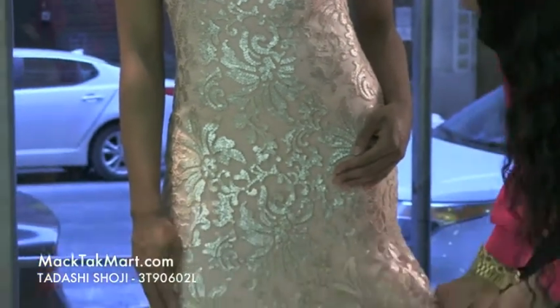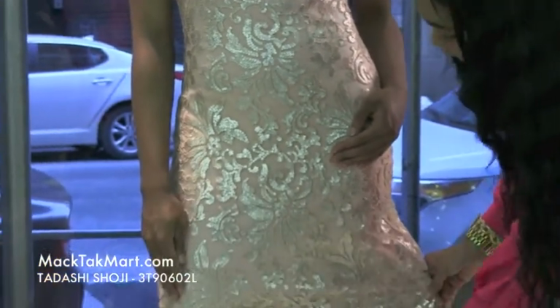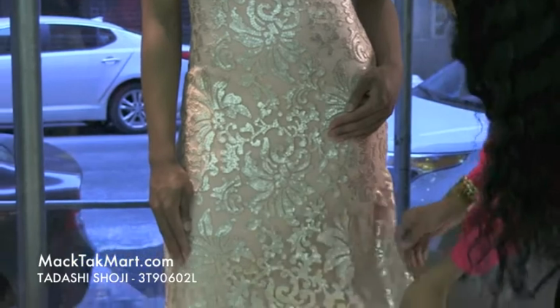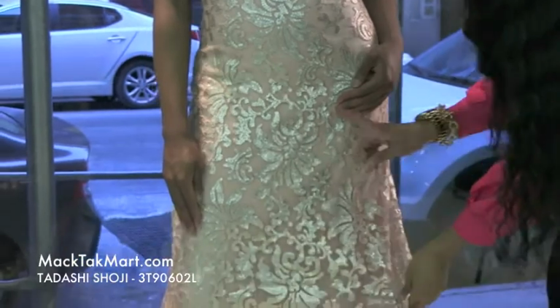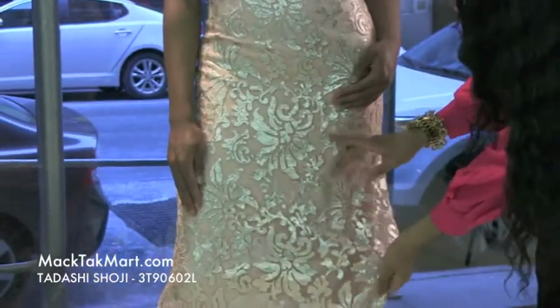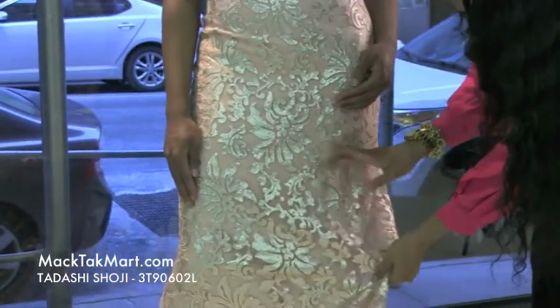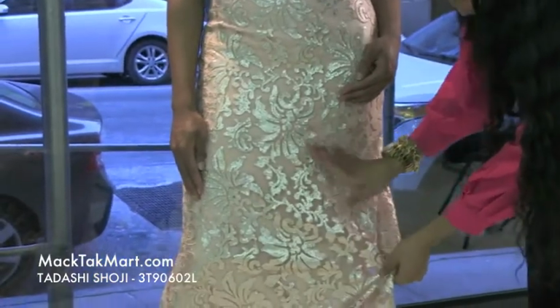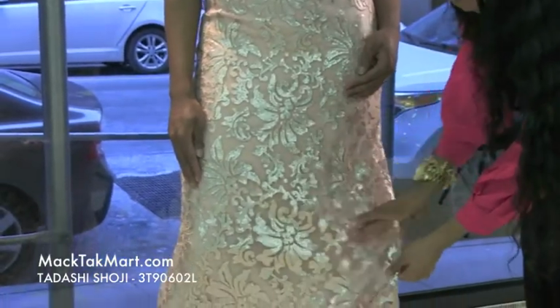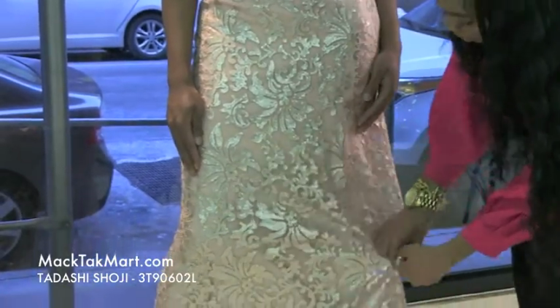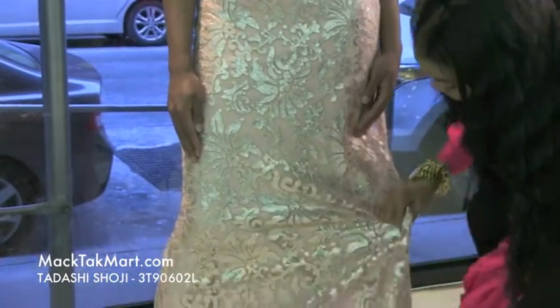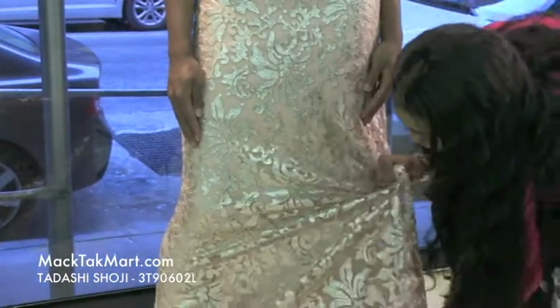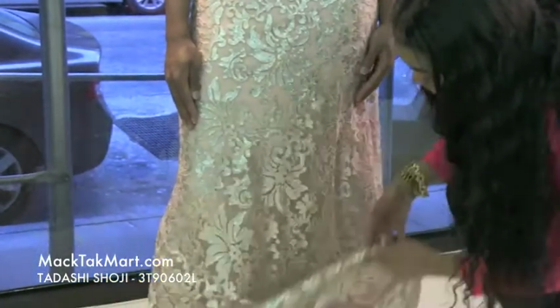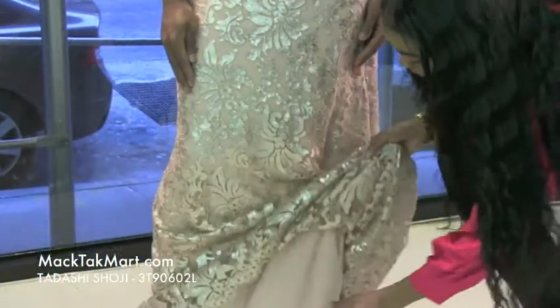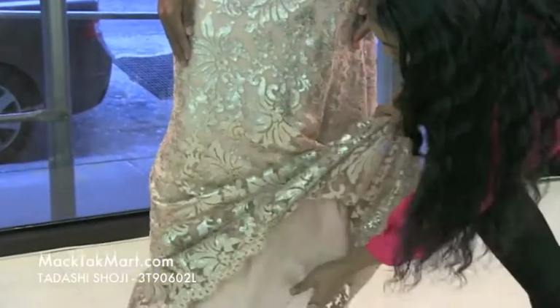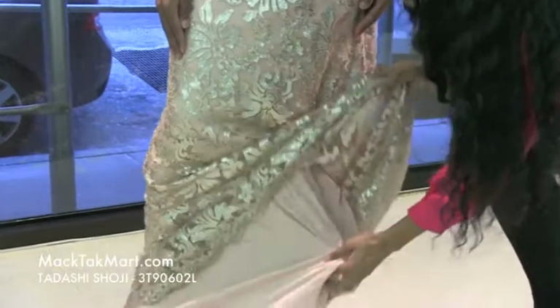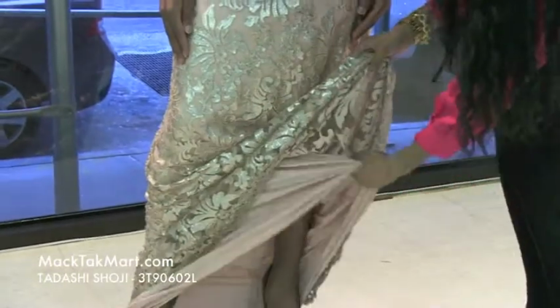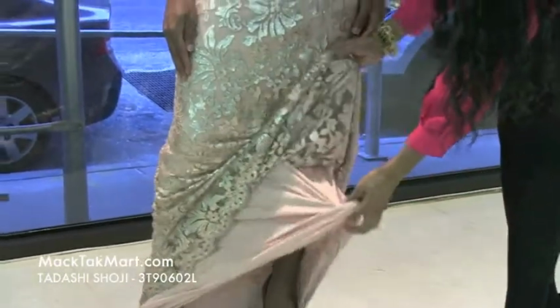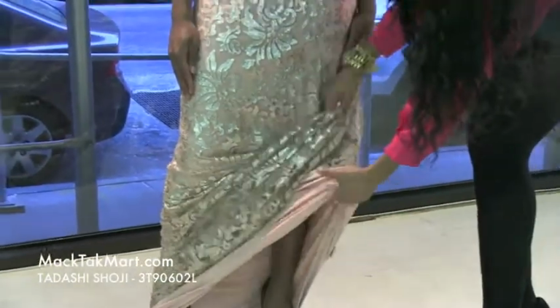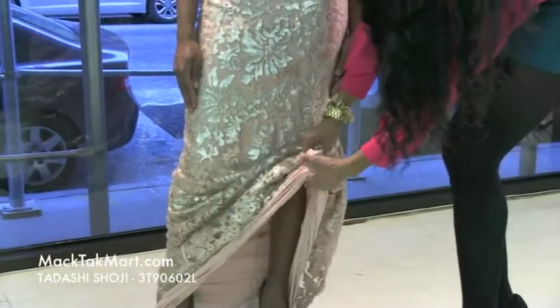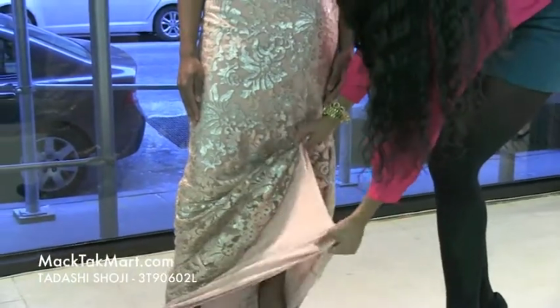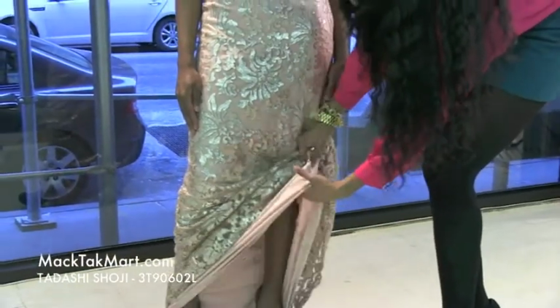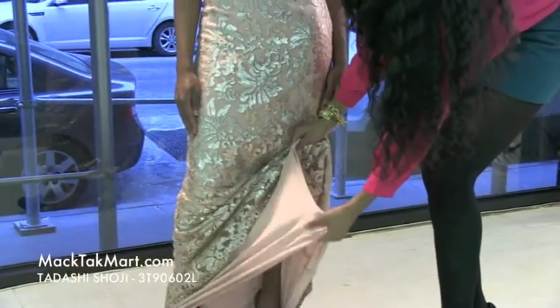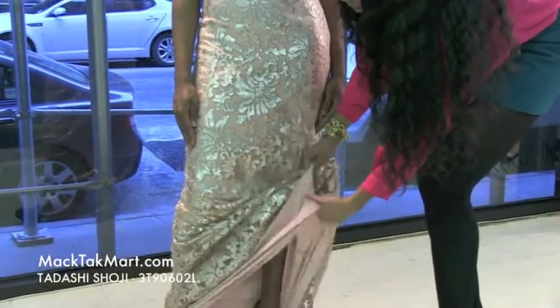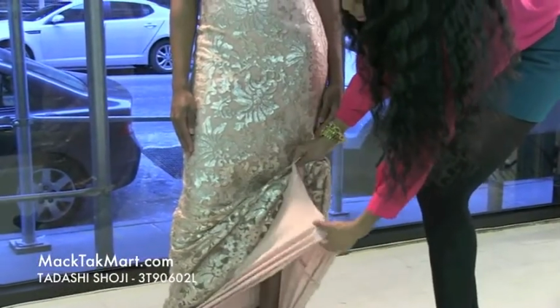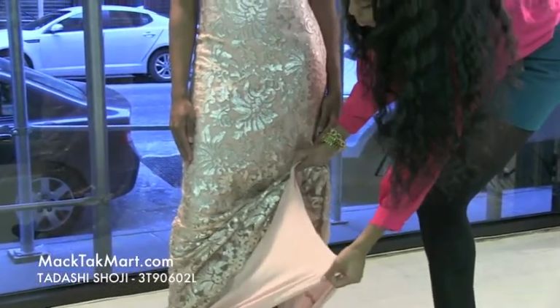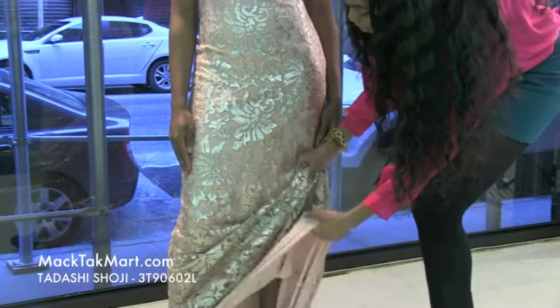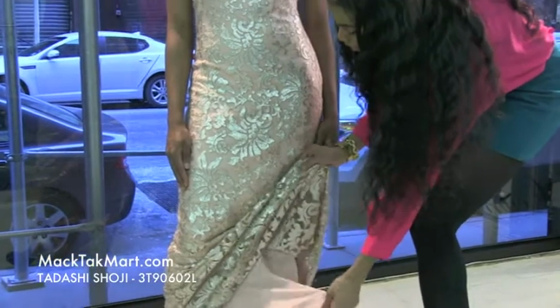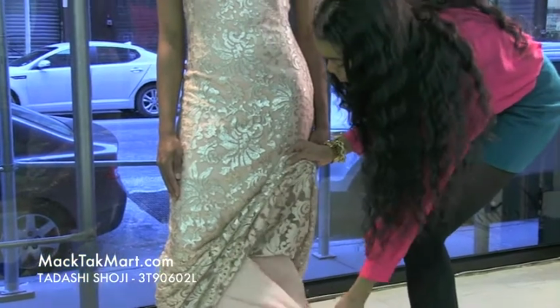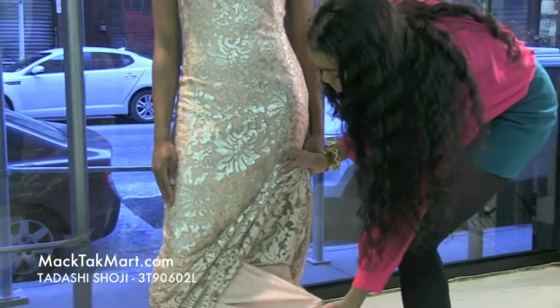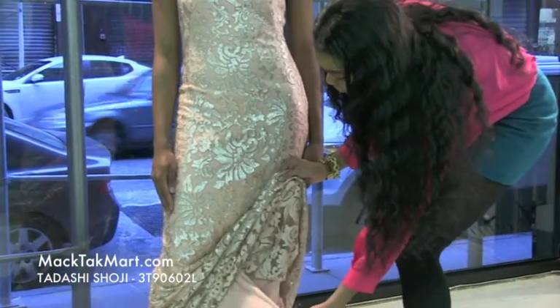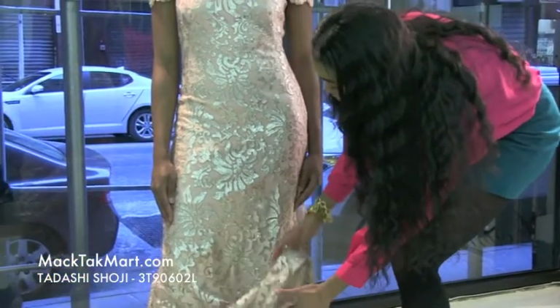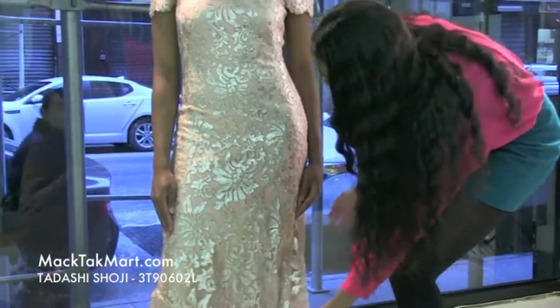This gown has sequins all throughout the body of the dress, and the underlay is a silky material in a soft pale pink color. It's absolutely gorgeous and very, very soft.